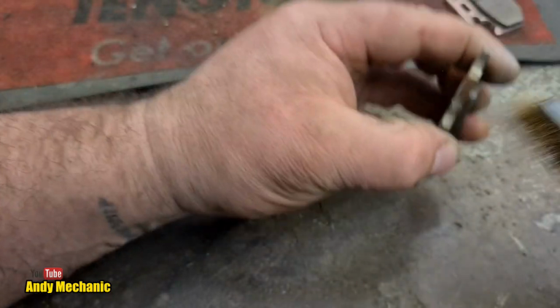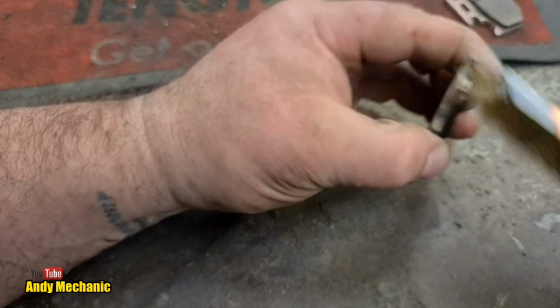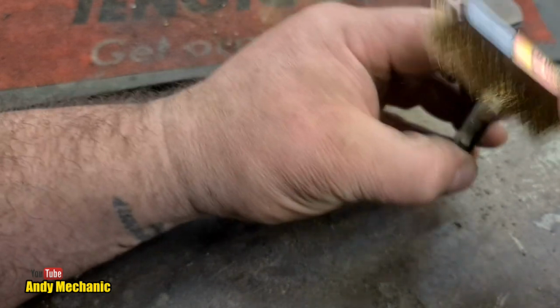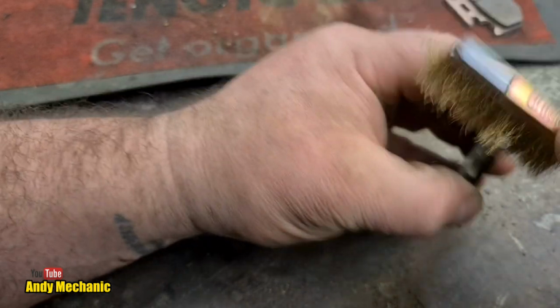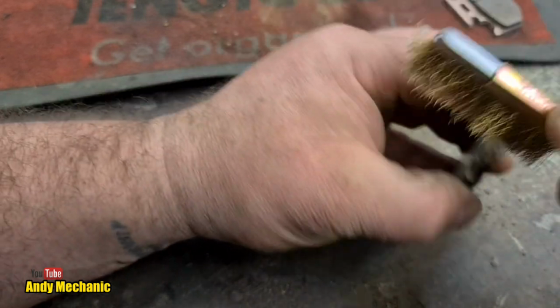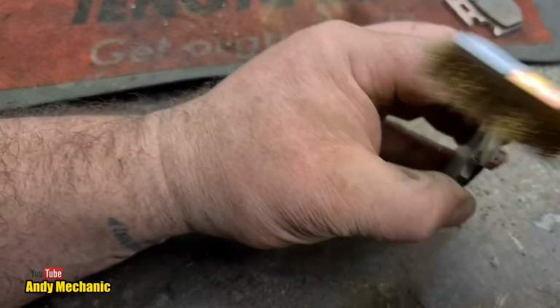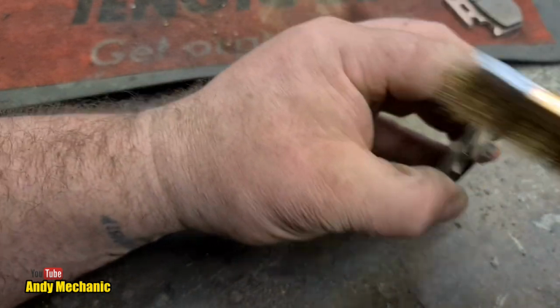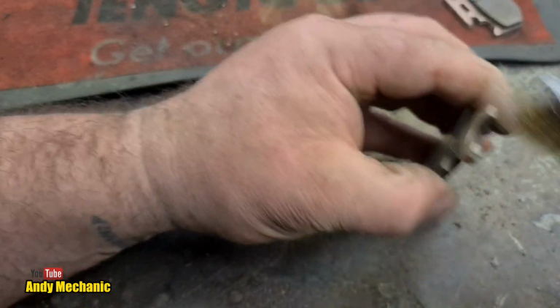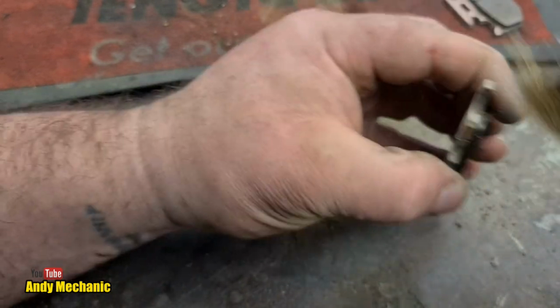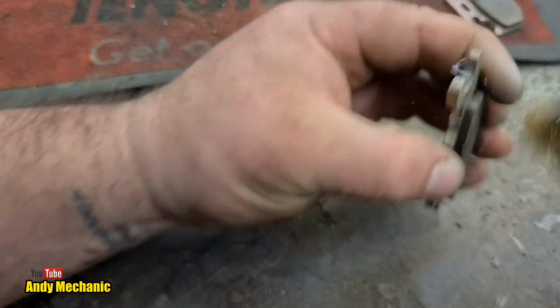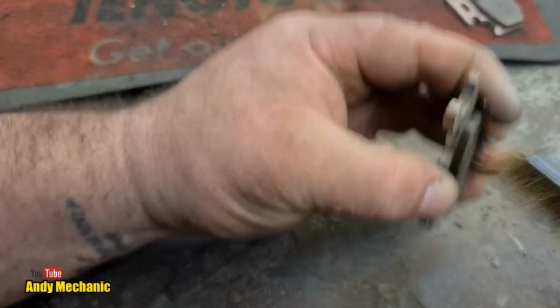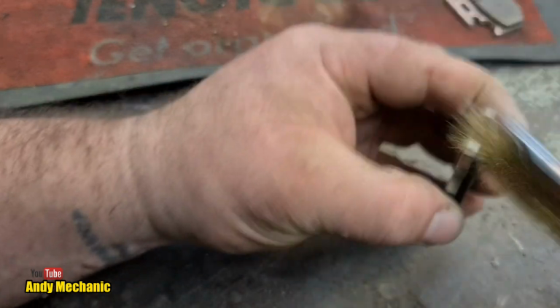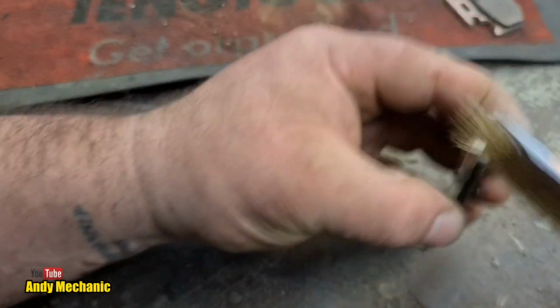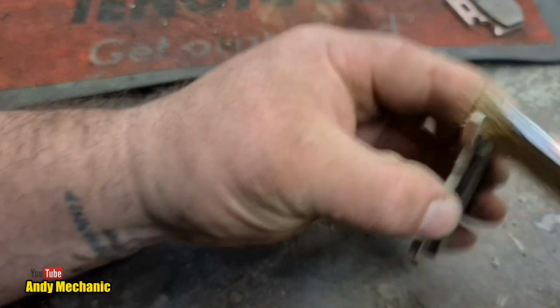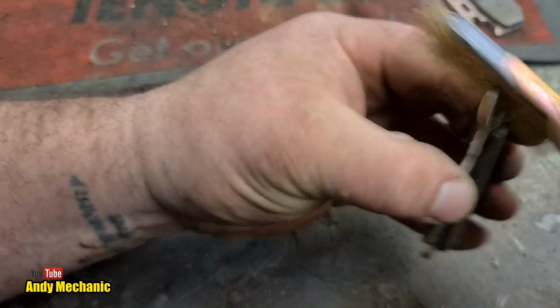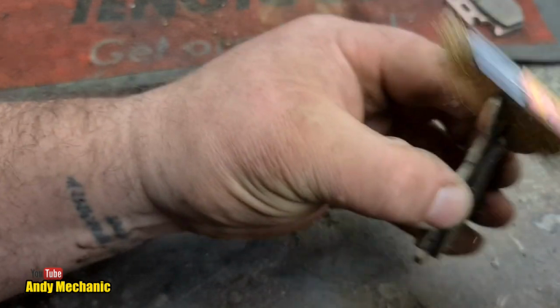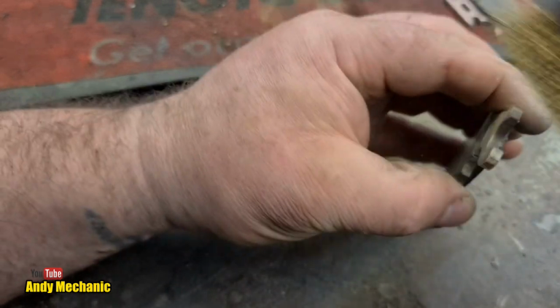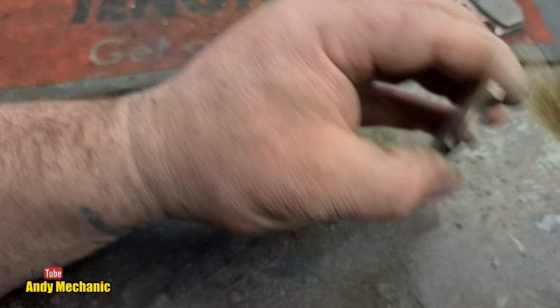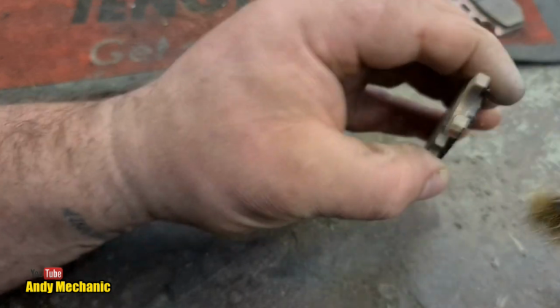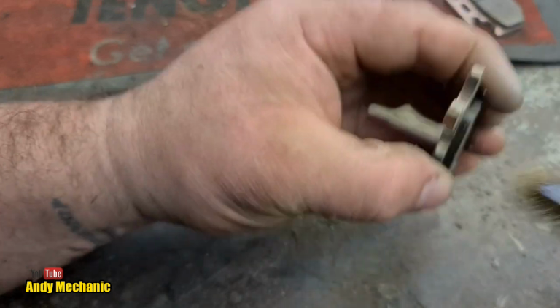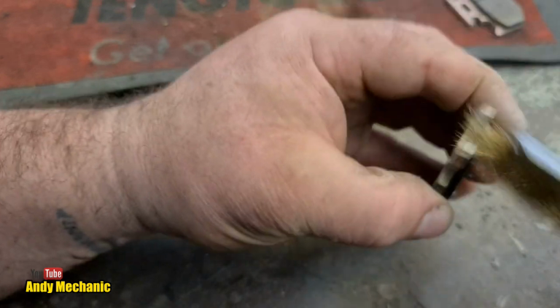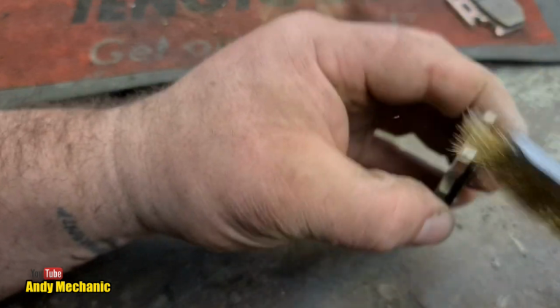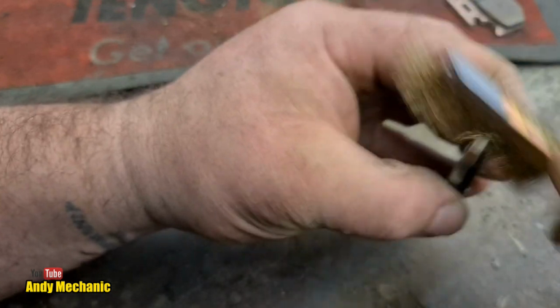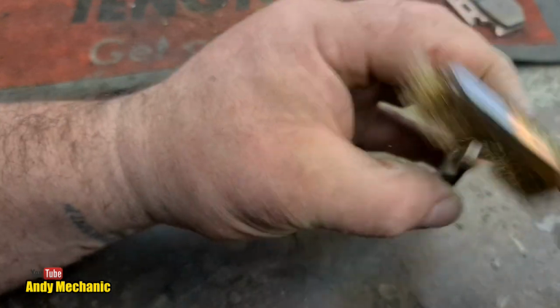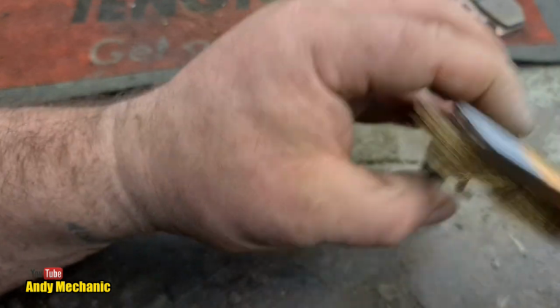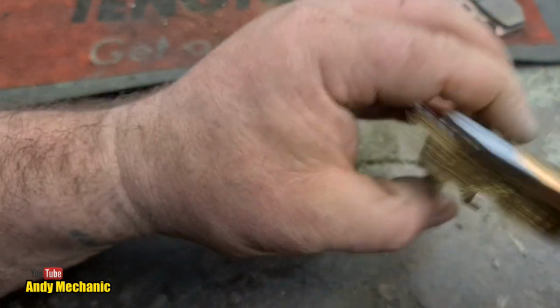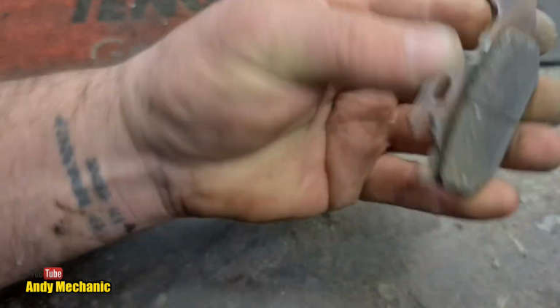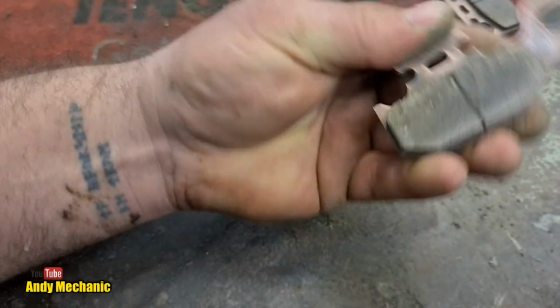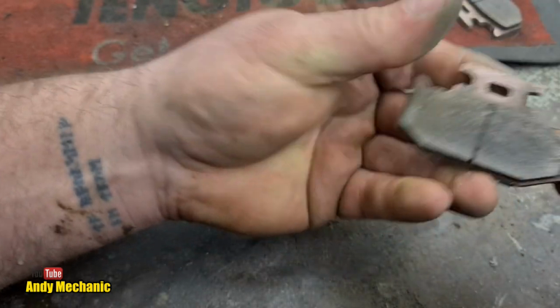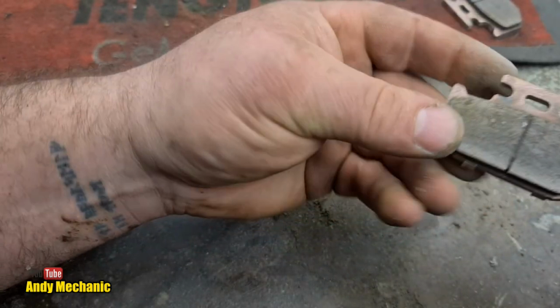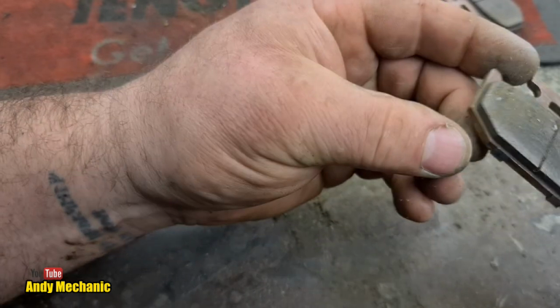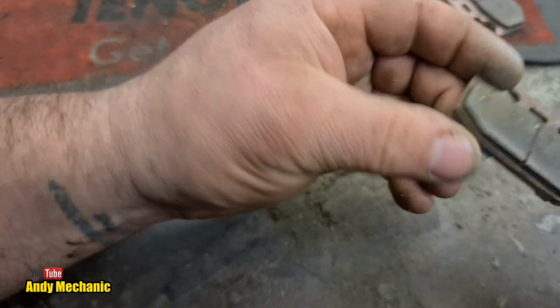Just give in there a bit of a clean - I'm using this brush because it's smaller, basically. There we go.